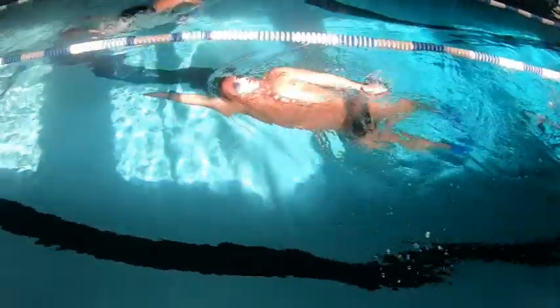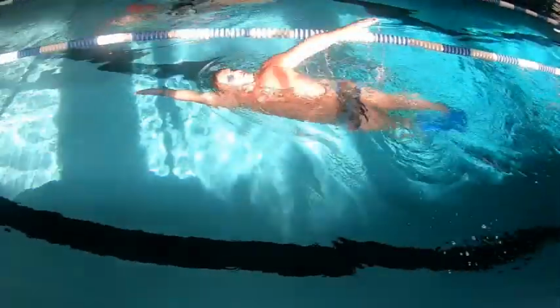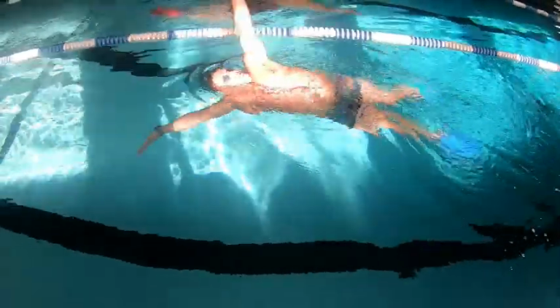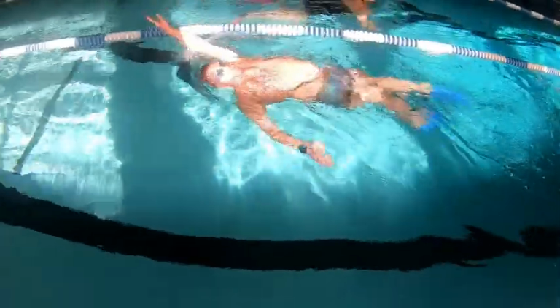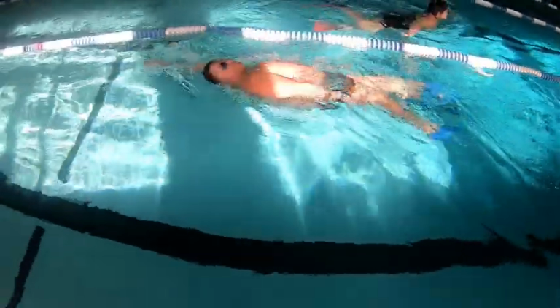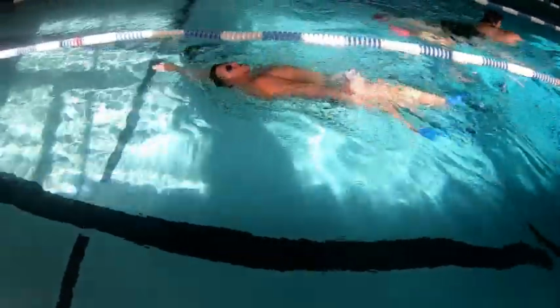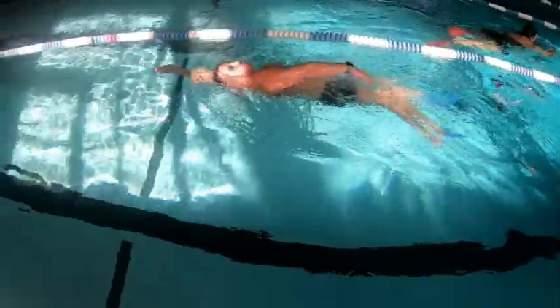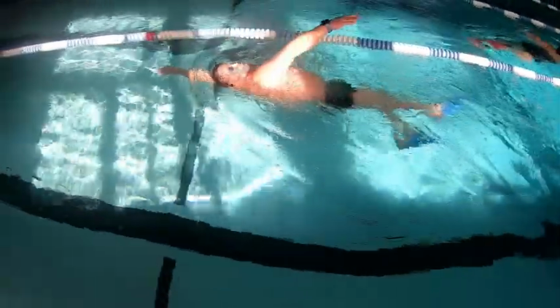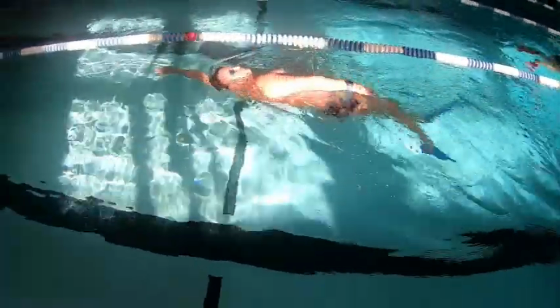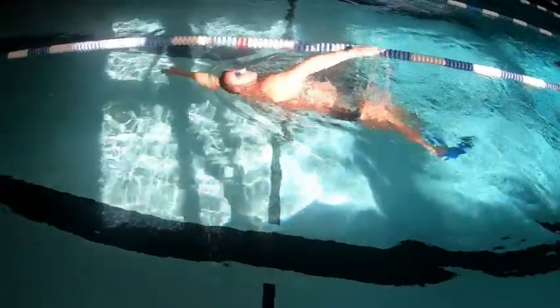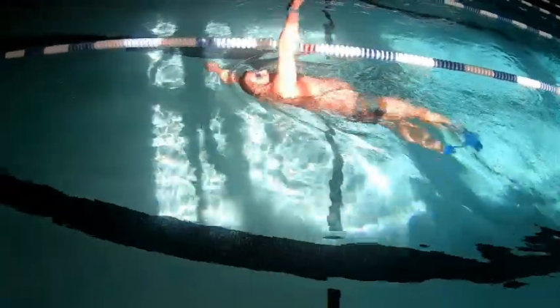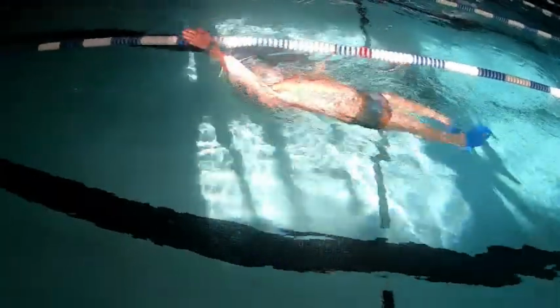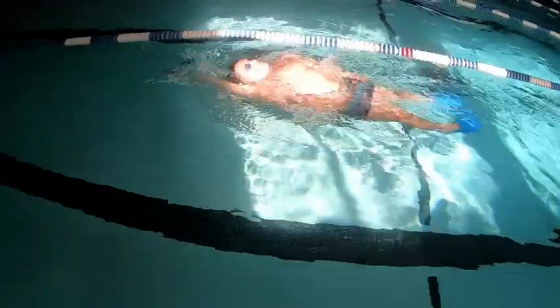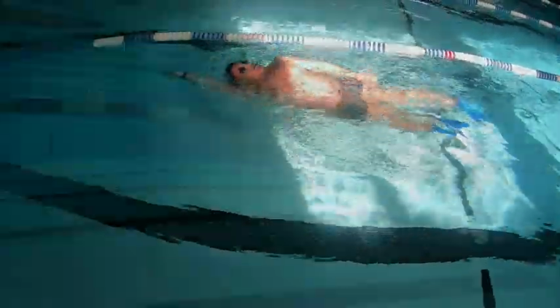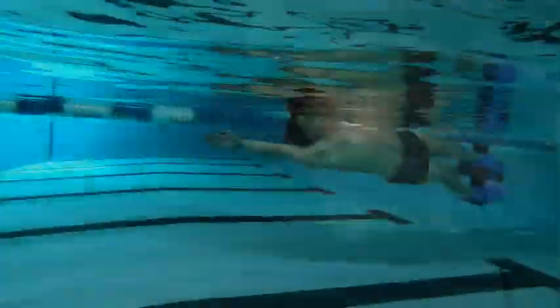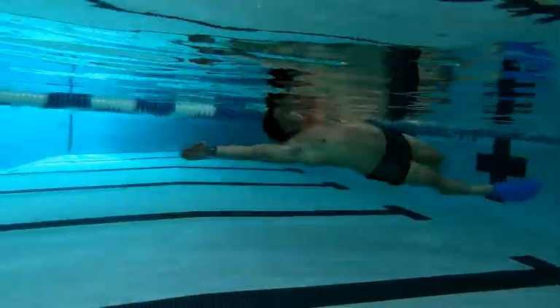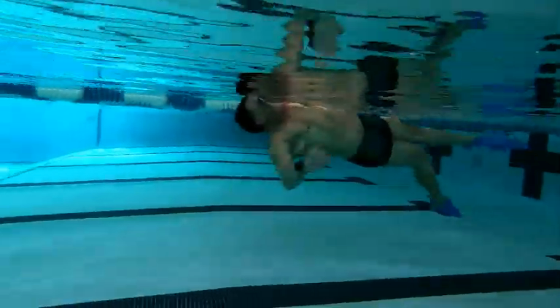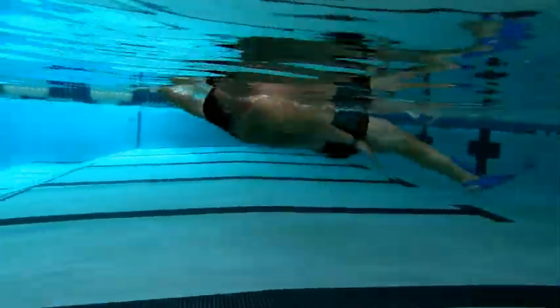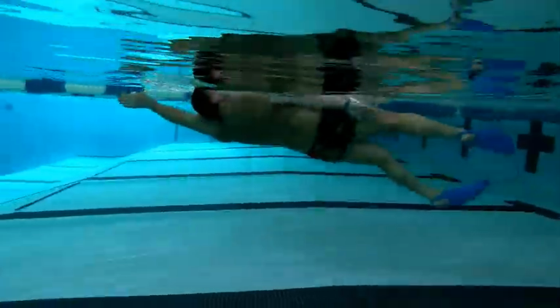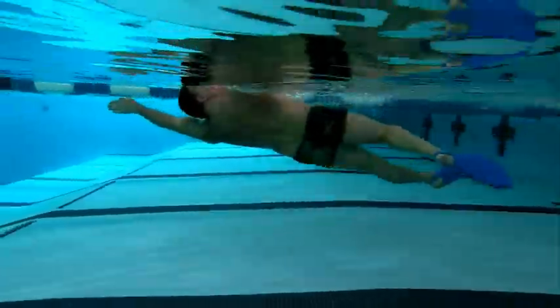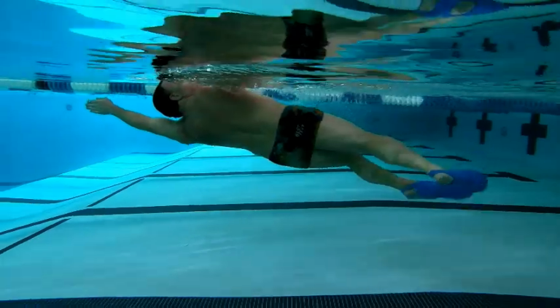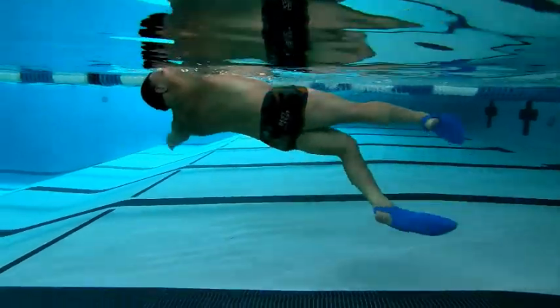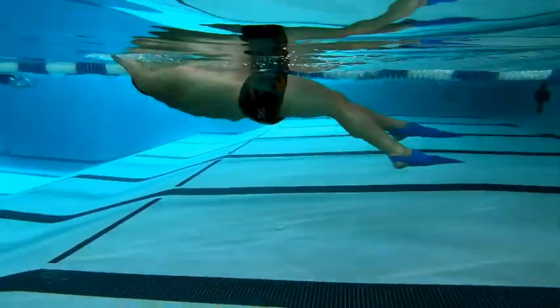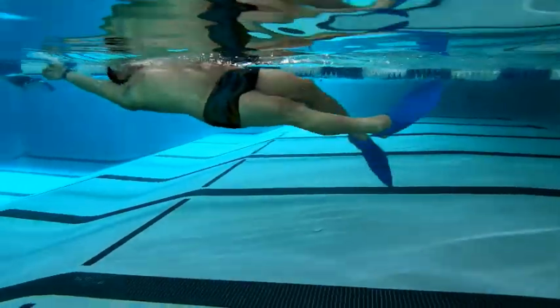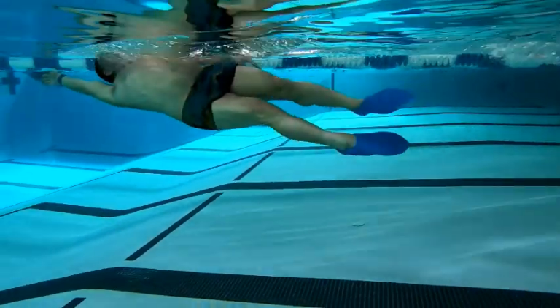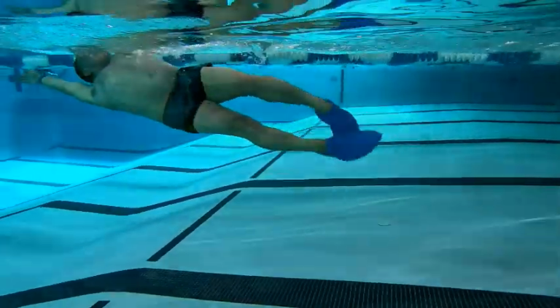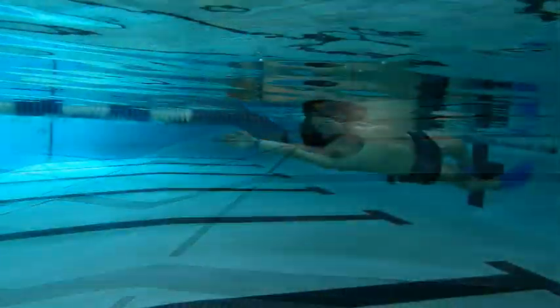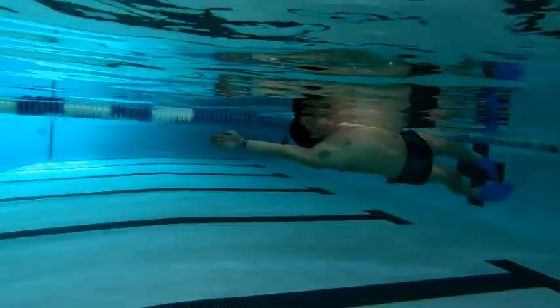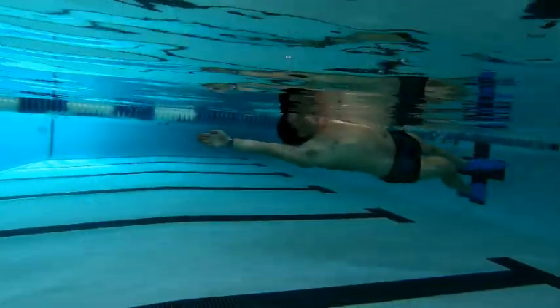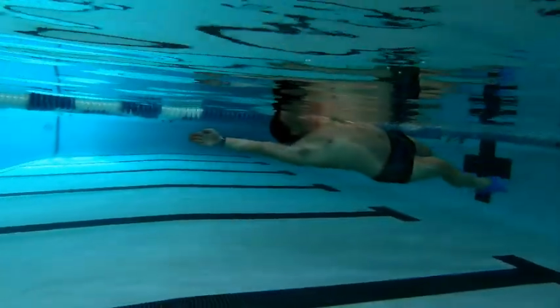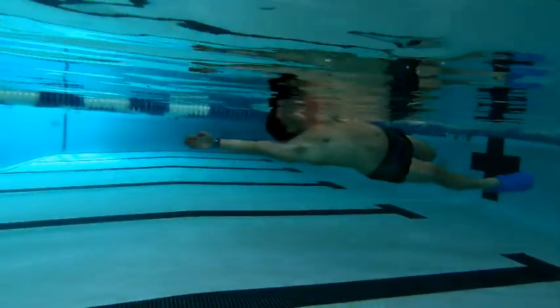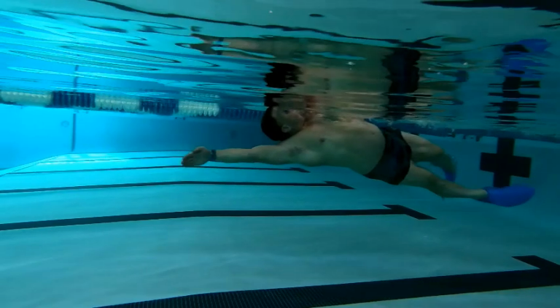On the second move, drive your recovering hand pinky first through the surface while rotating your hips and shoulders to the other side. Engage your core for proper alignment and balance.